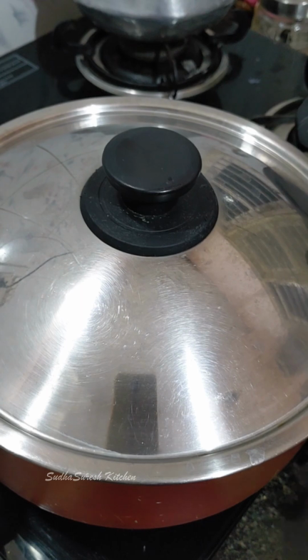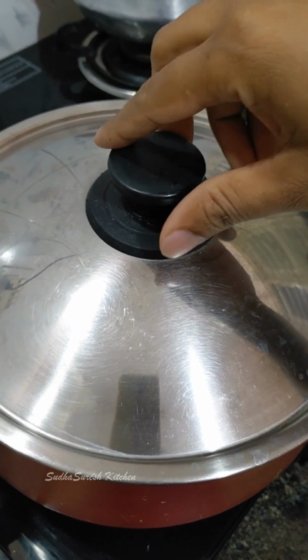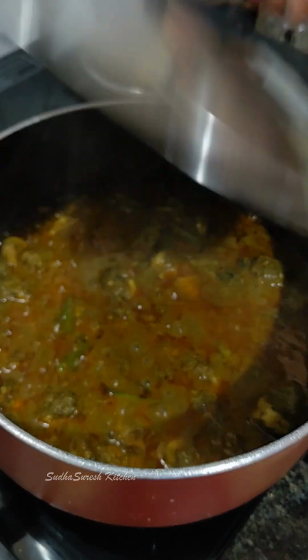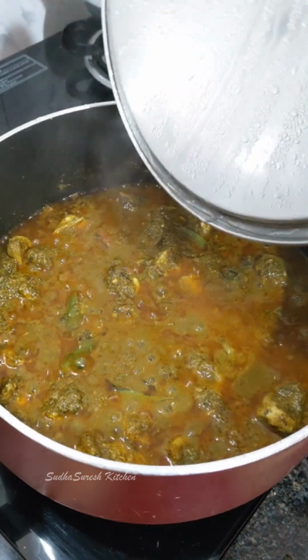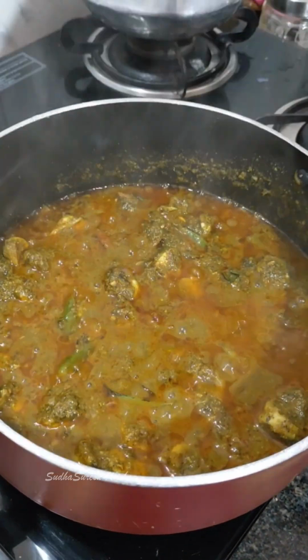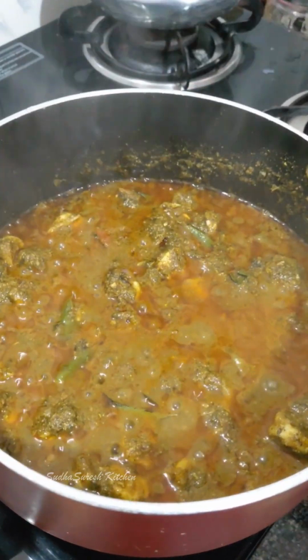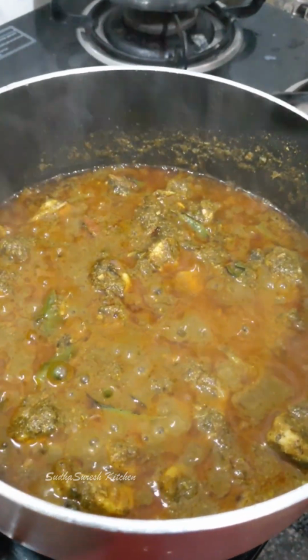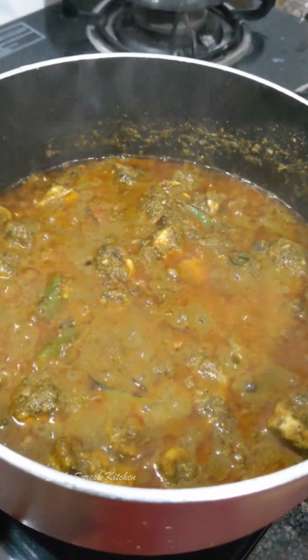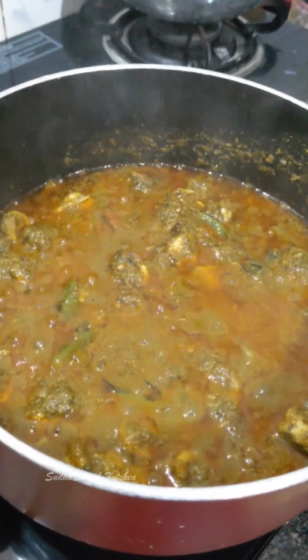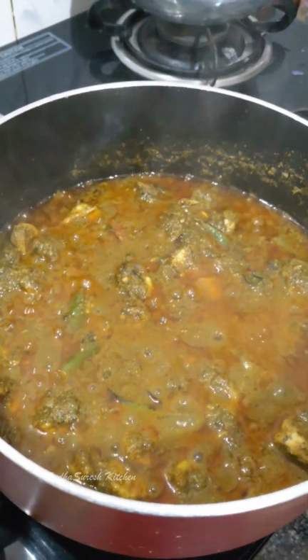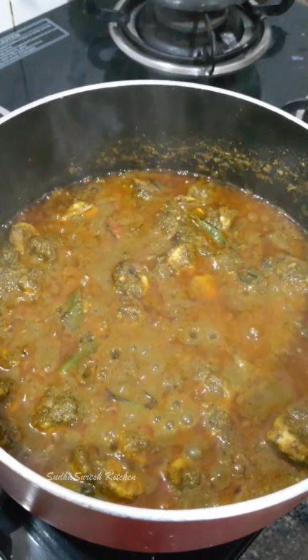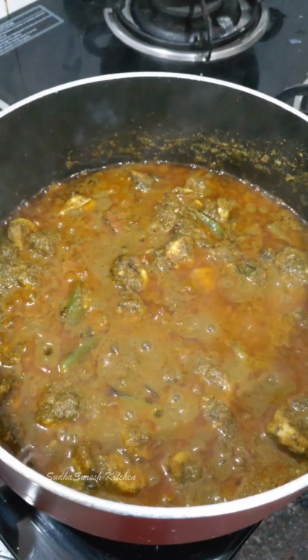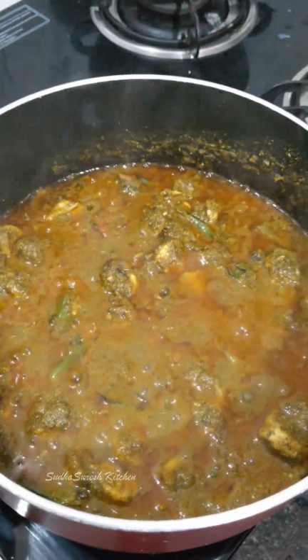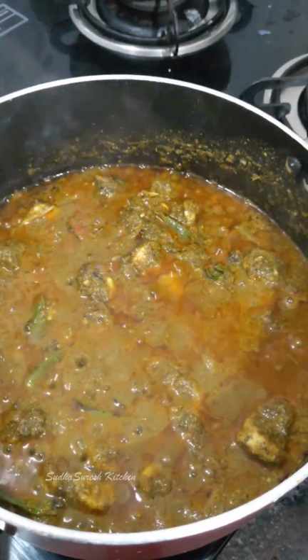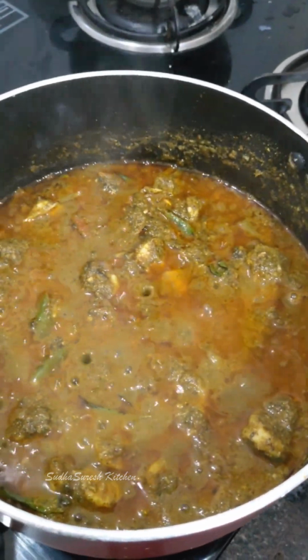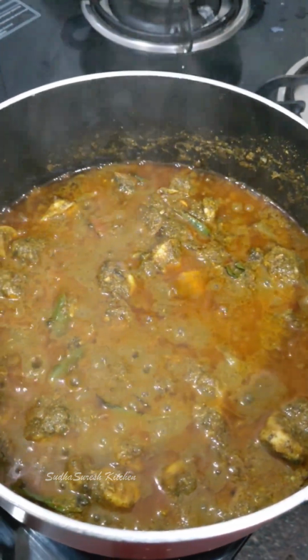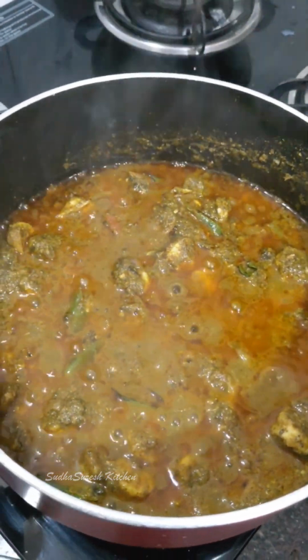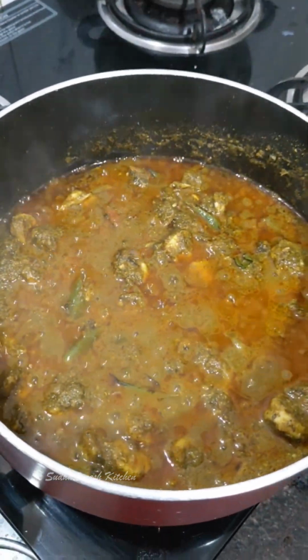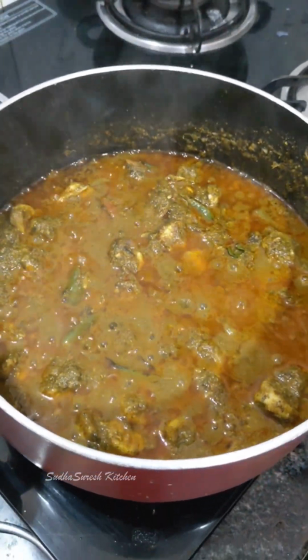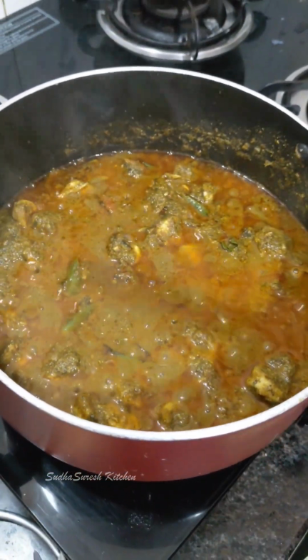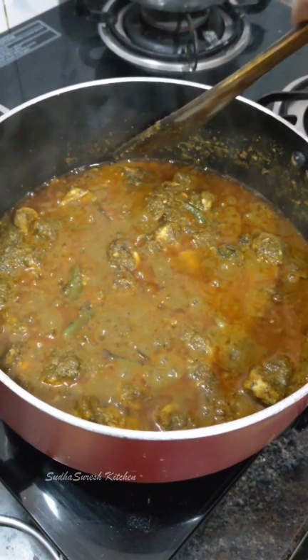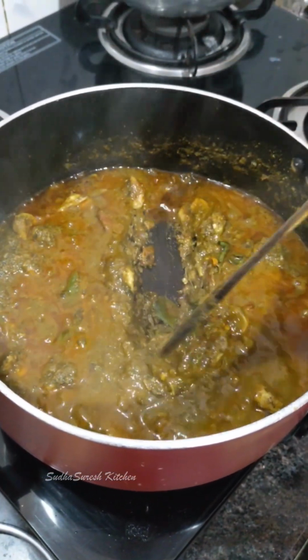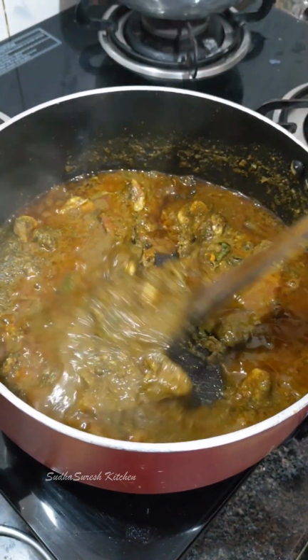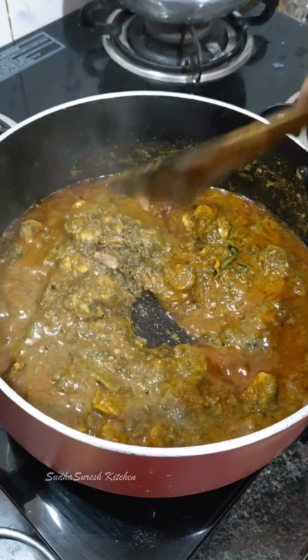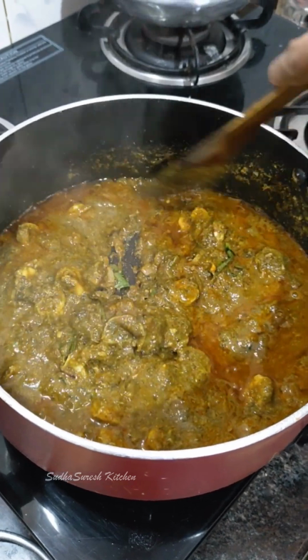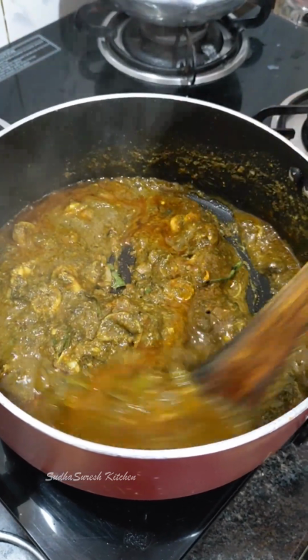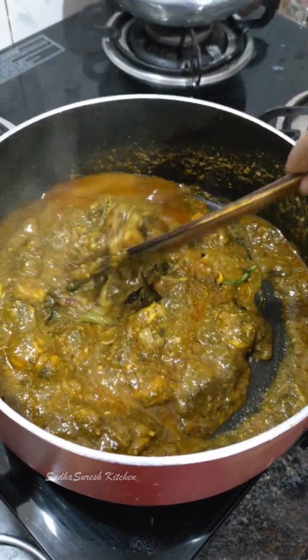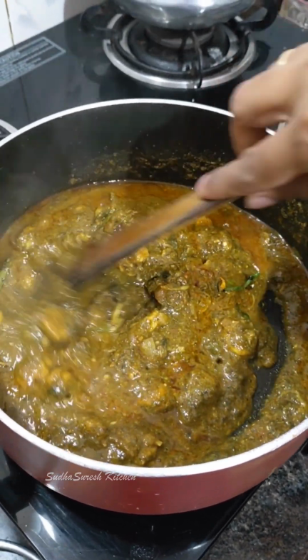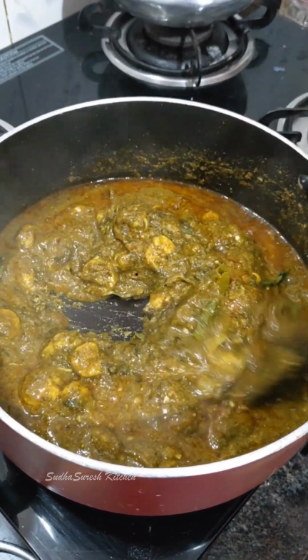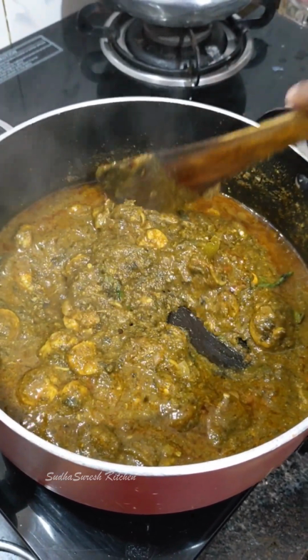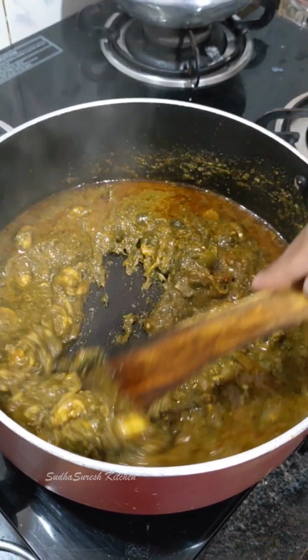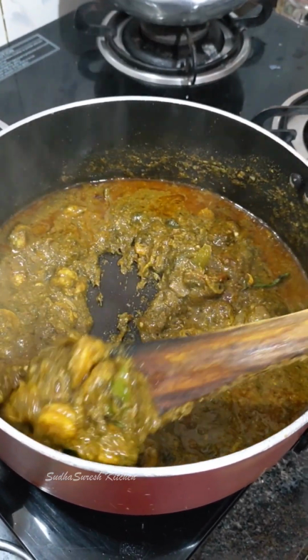Hello and welcome to my channel. I am going to show you a very tasty curry — Gongora Pachiroyal curry. It is a very simple curry and a very tasty curry.